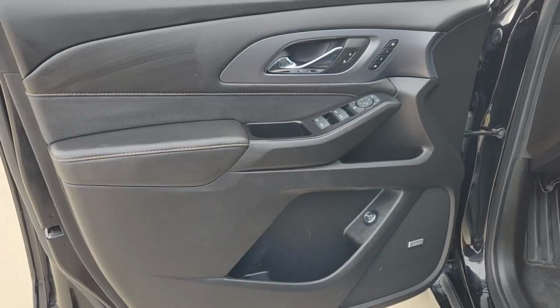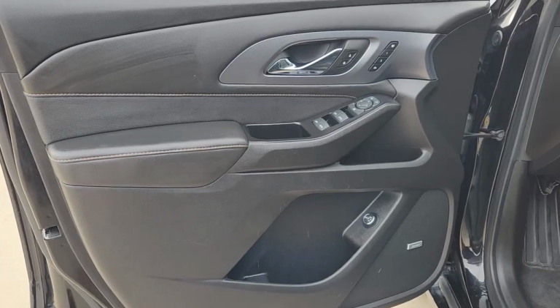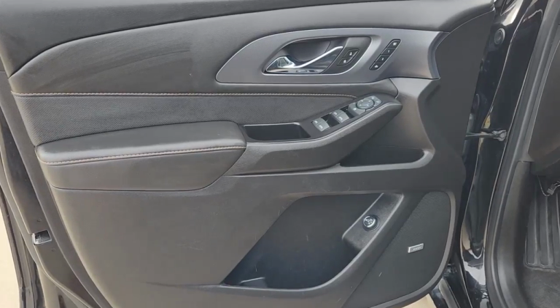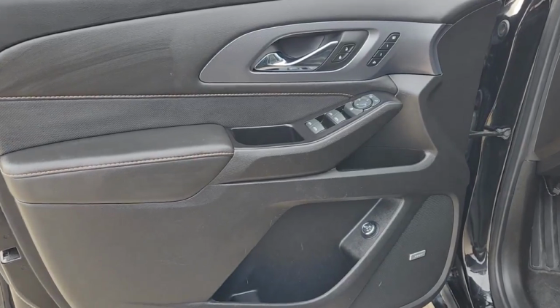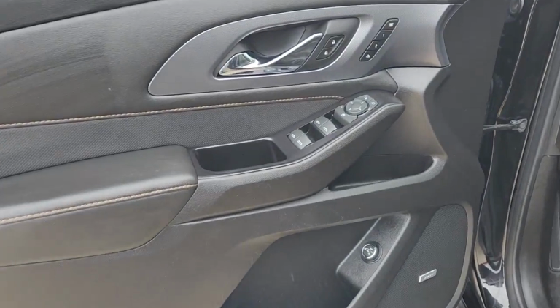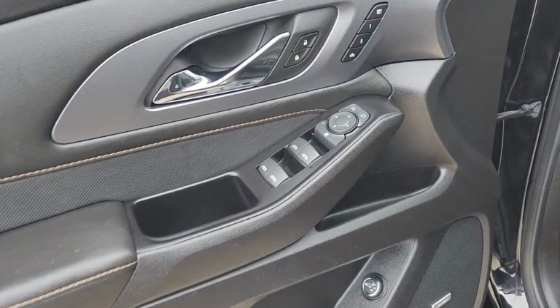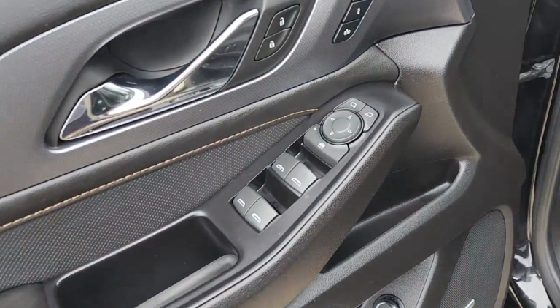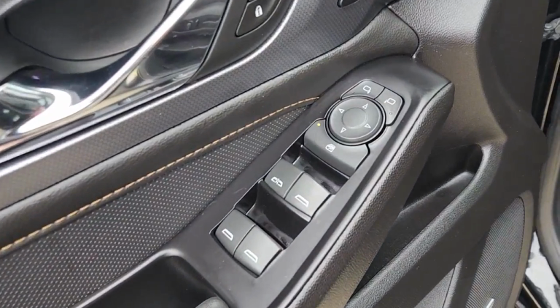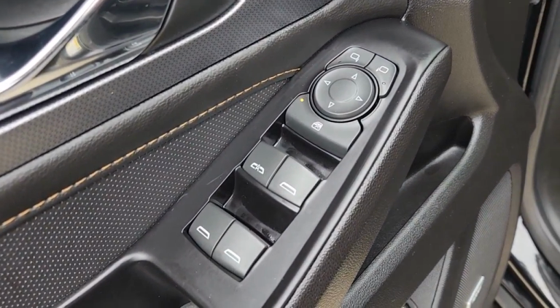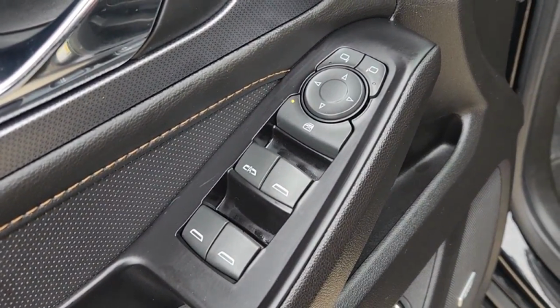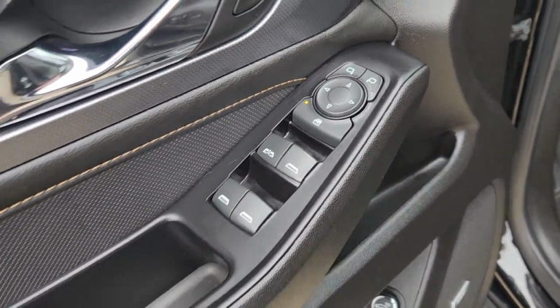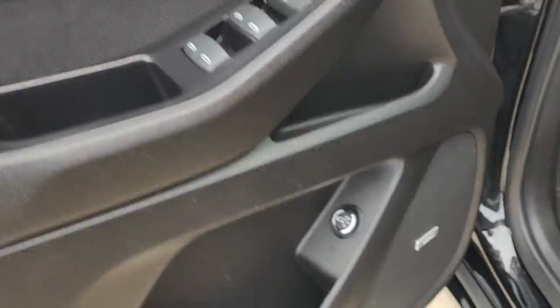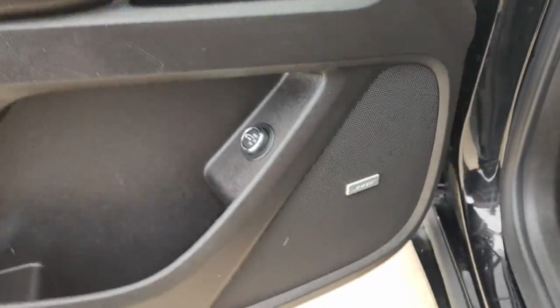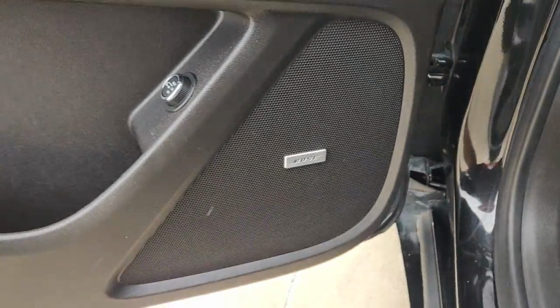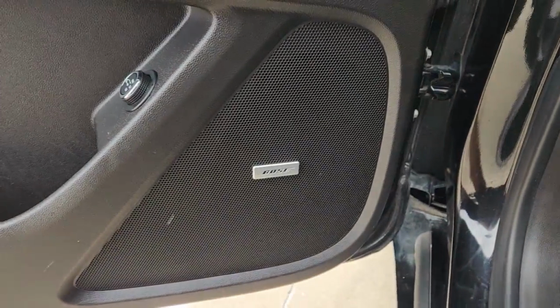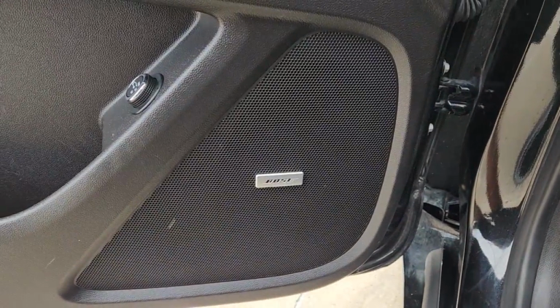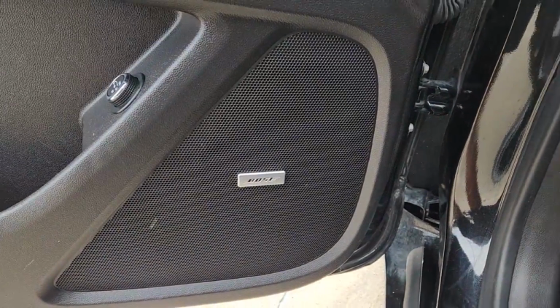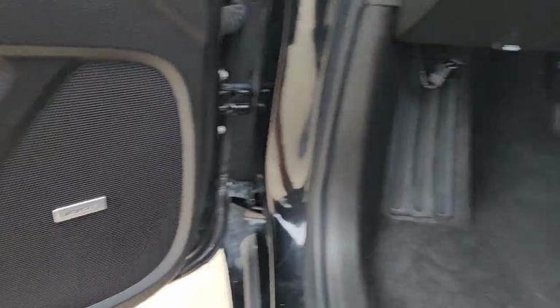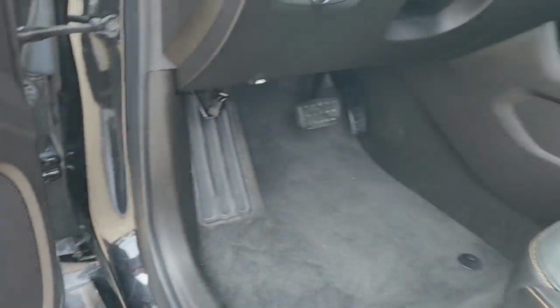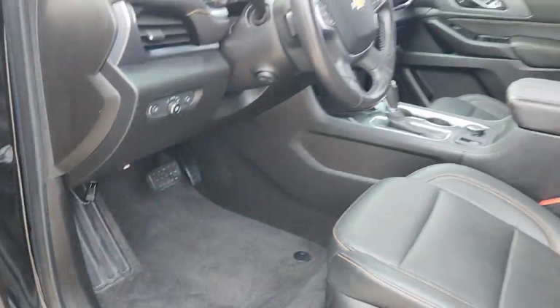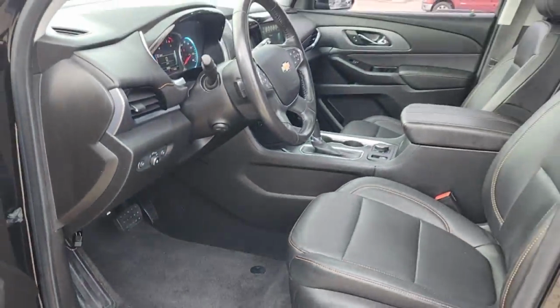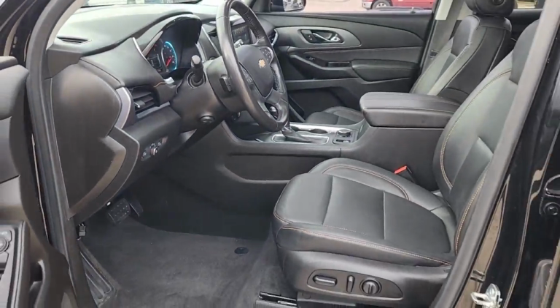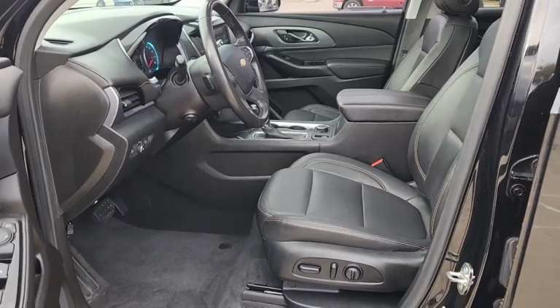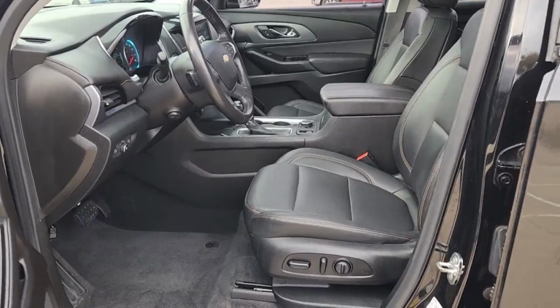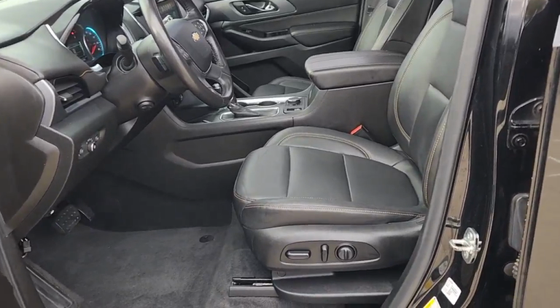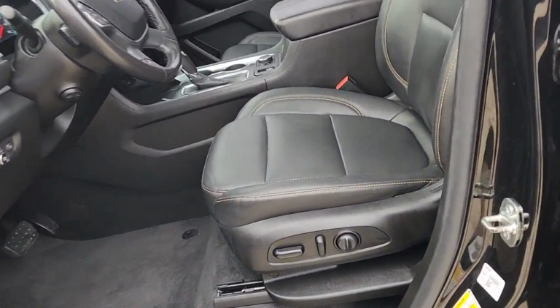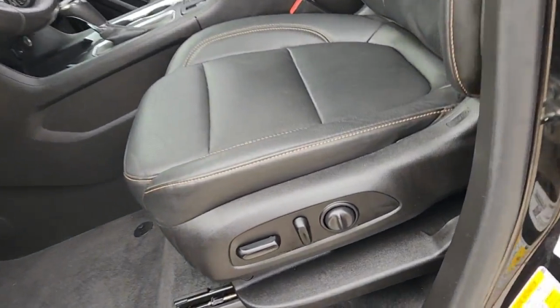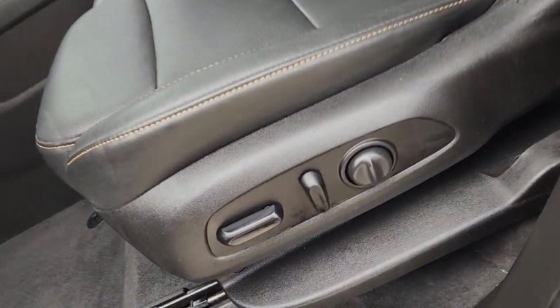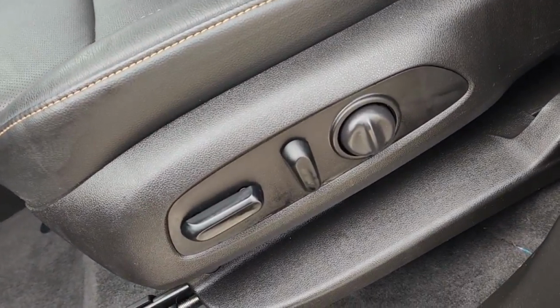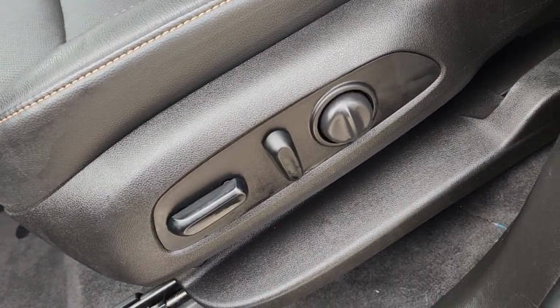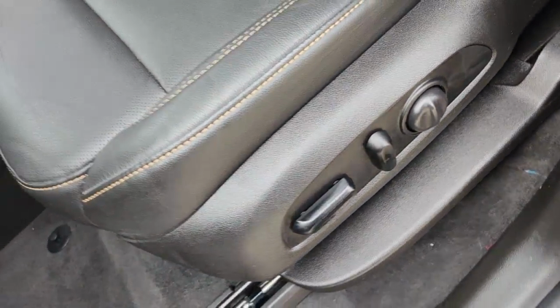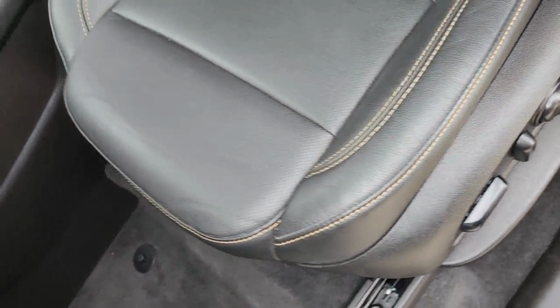Picture yourself in the 2019 Chevrolet Traverse. With less than 70,000 miles on the odometer, this vehicle stands out from the rest. Answer the call for adventure in comfort and style in the bold, spacious Traverse.